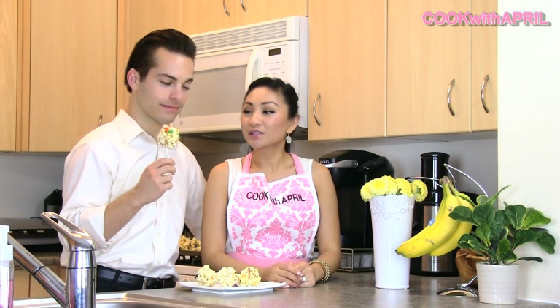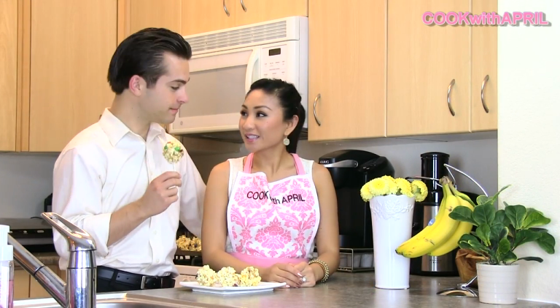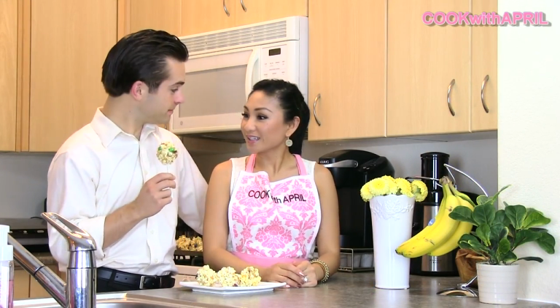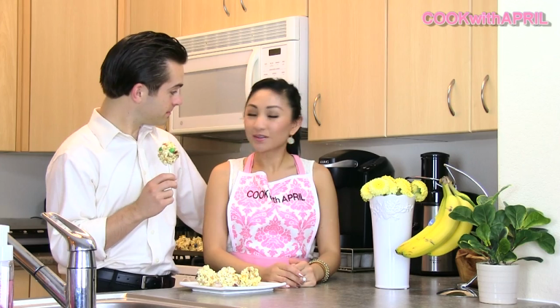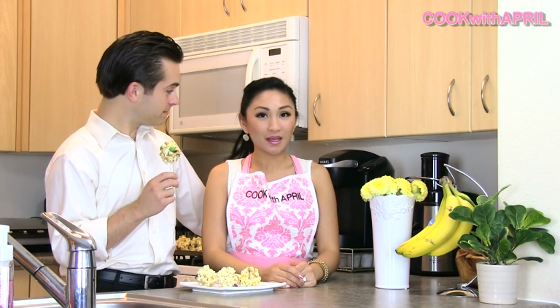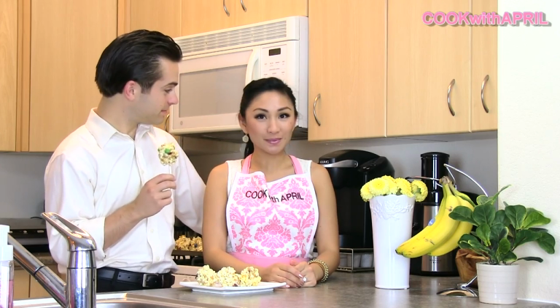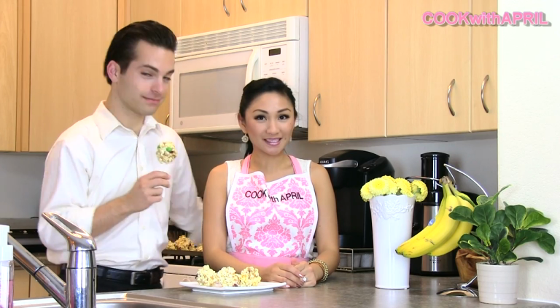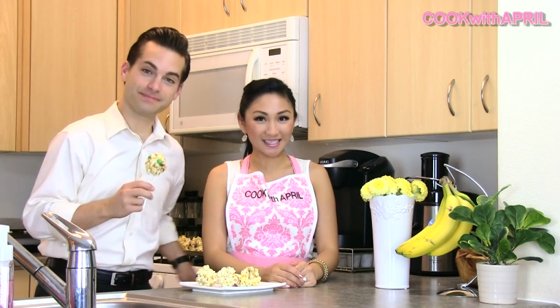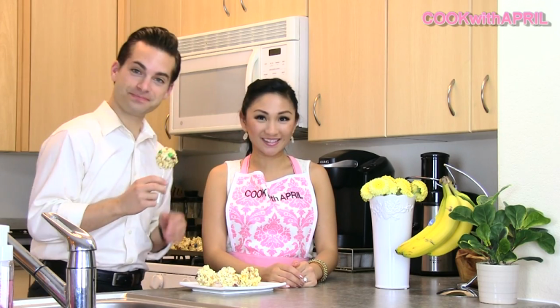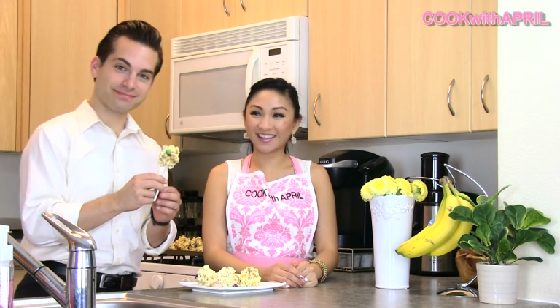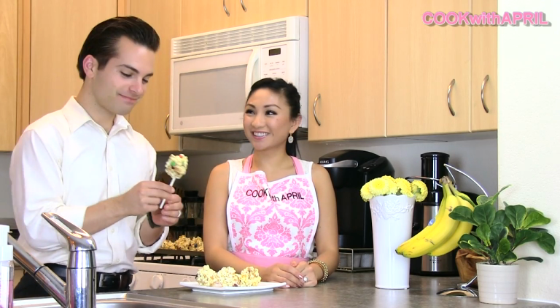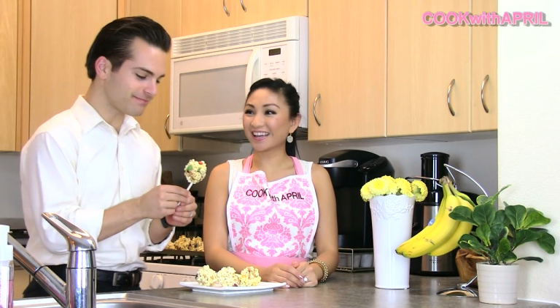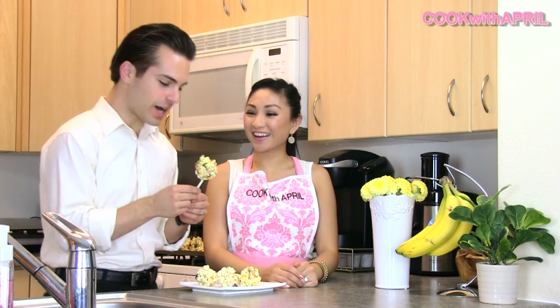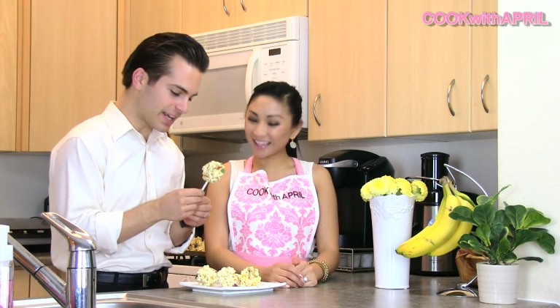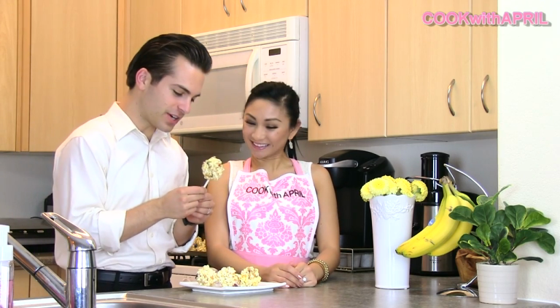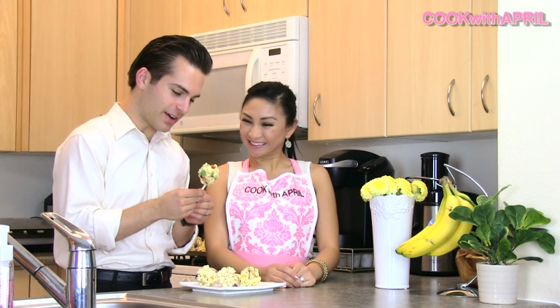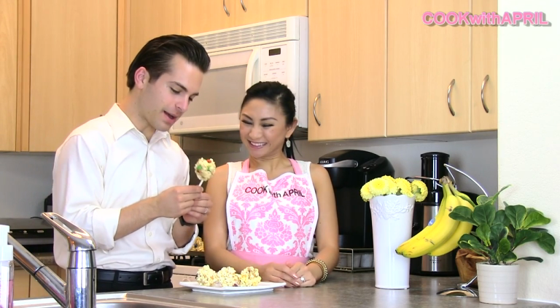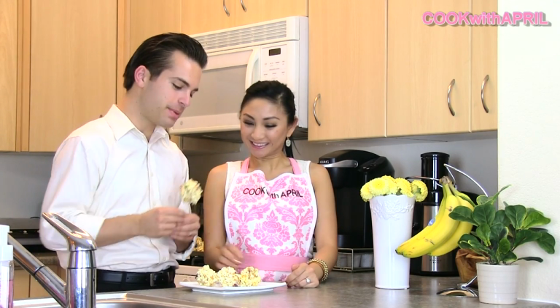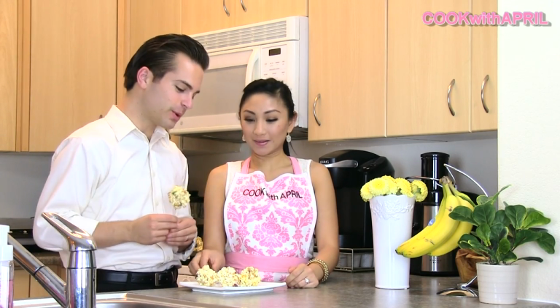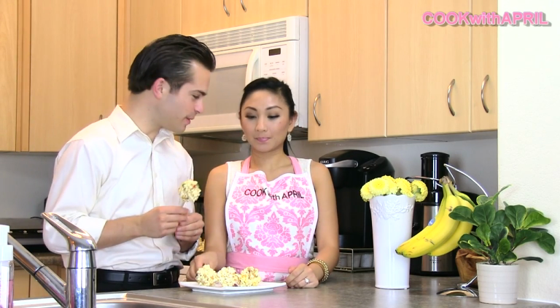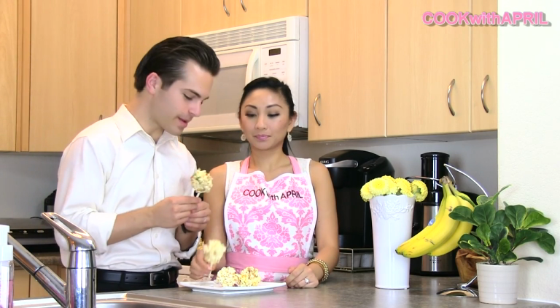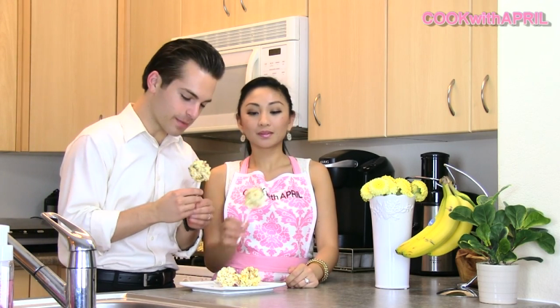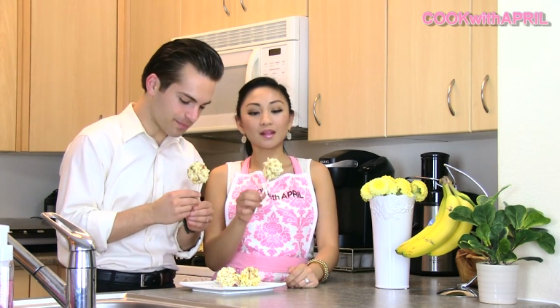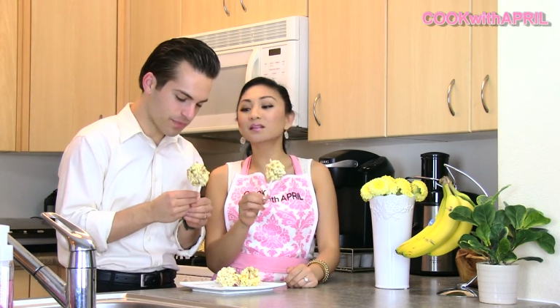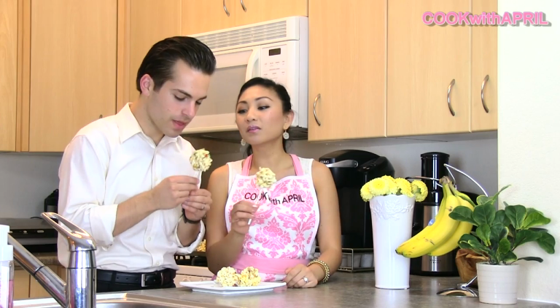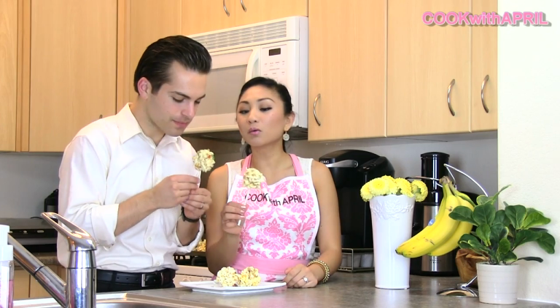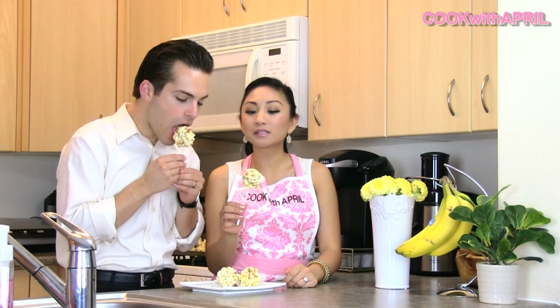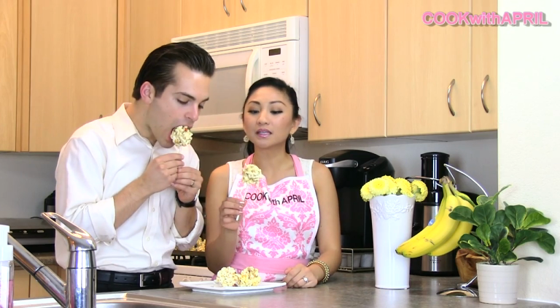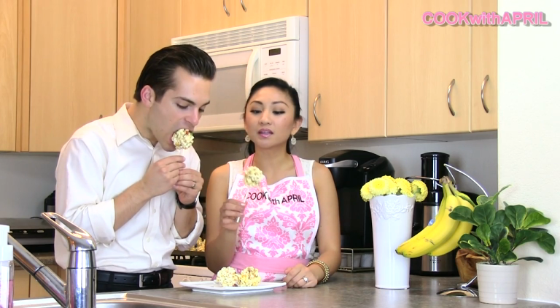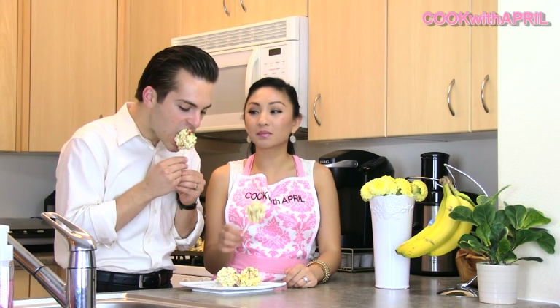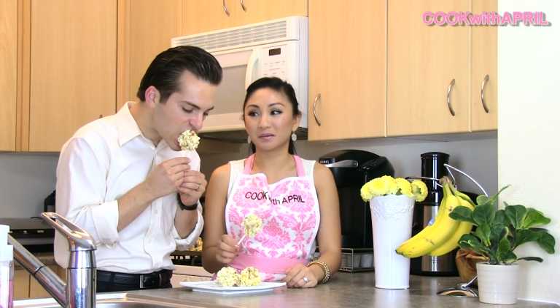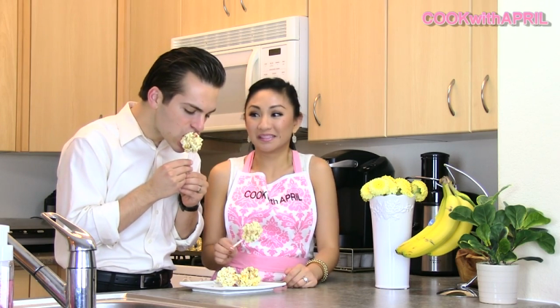Justin, my husband's taste tester, is ready to try it. He says he has to try it now — he picked the one with the most M&Ms. He loves it, and was already eating the M&Ms off of it!